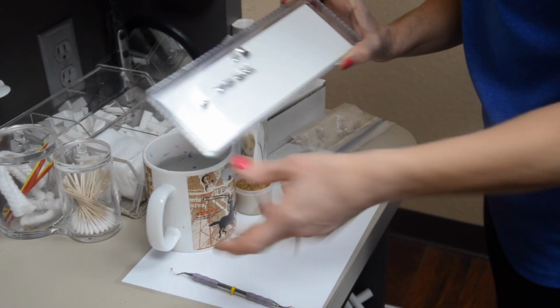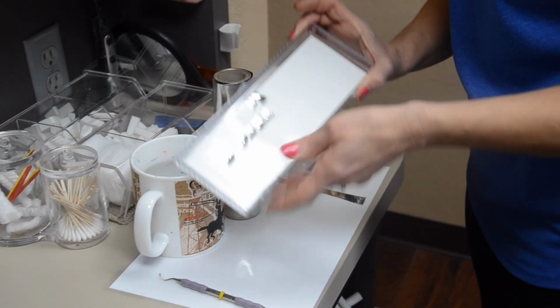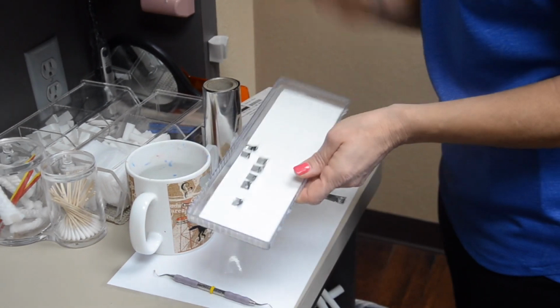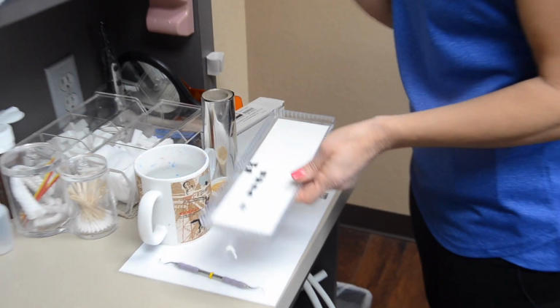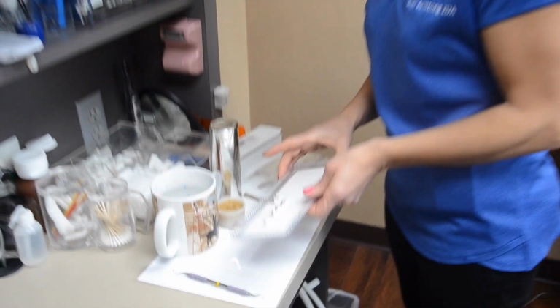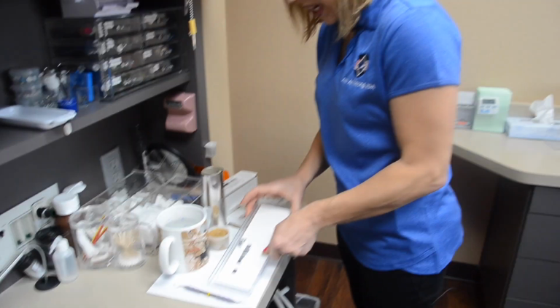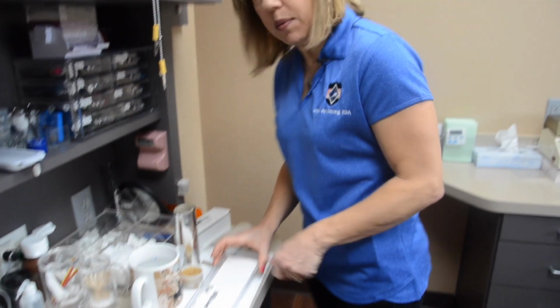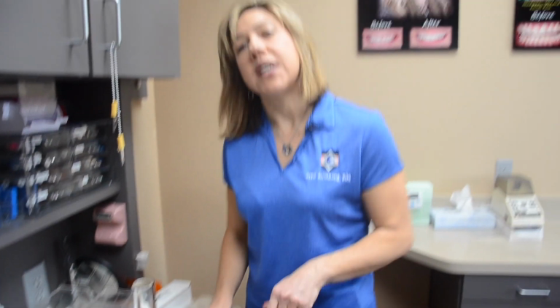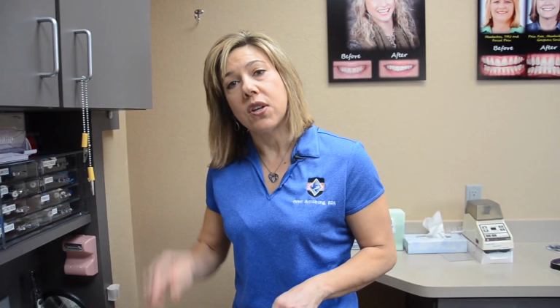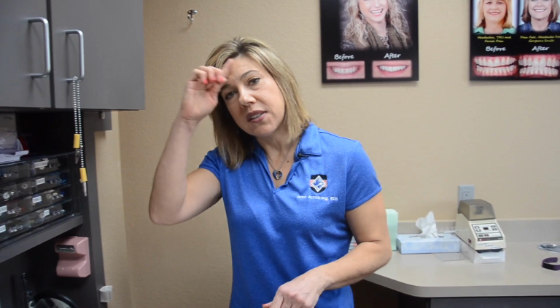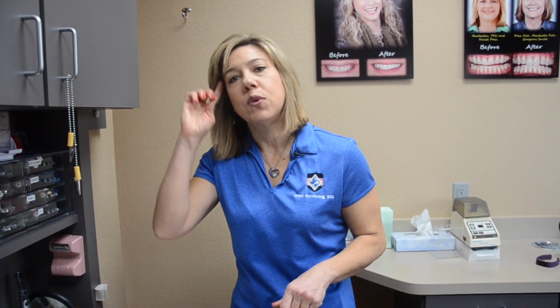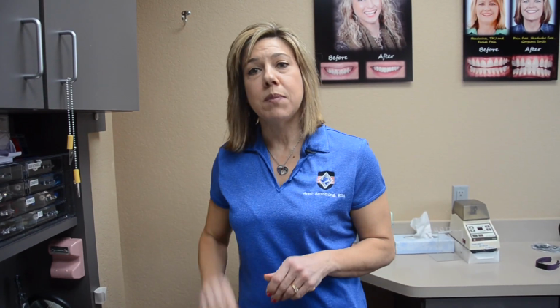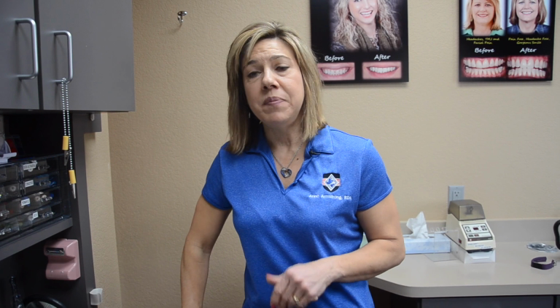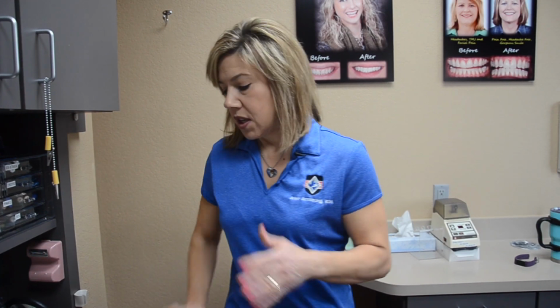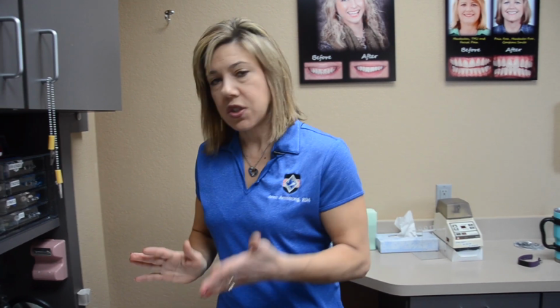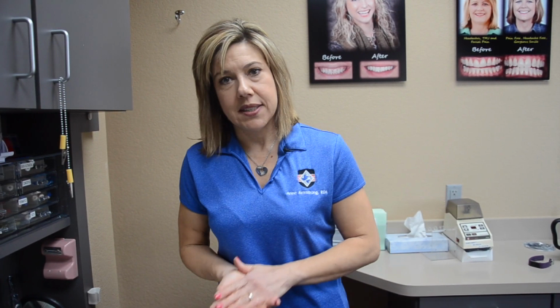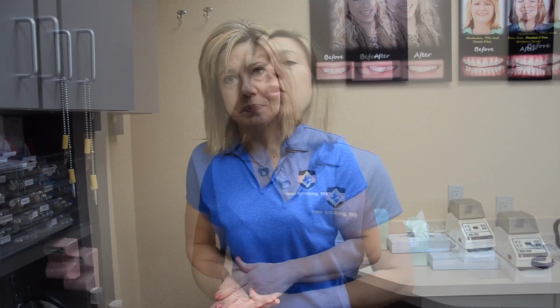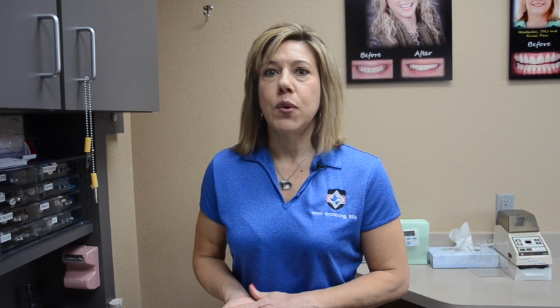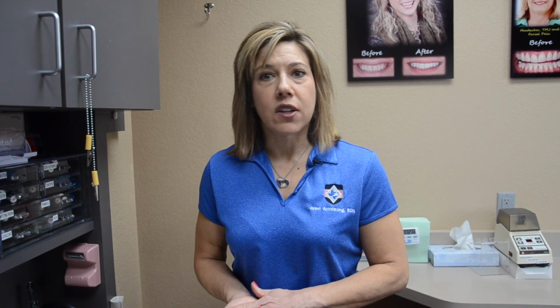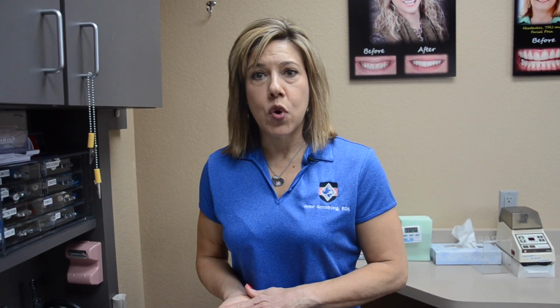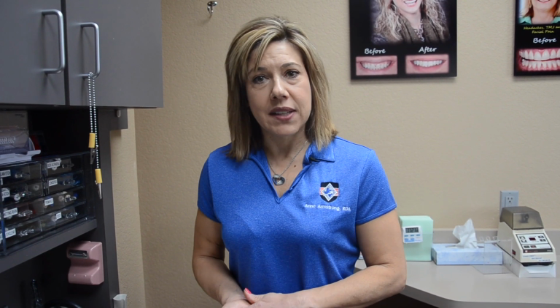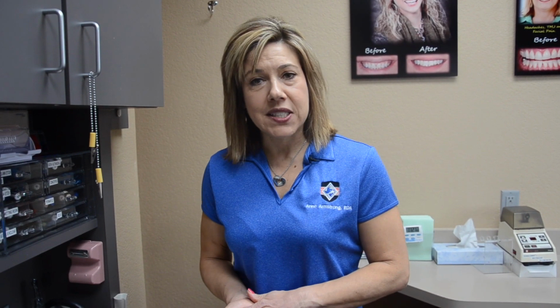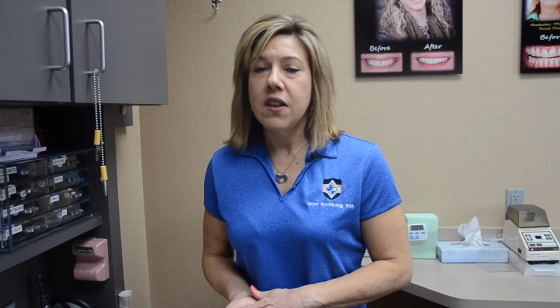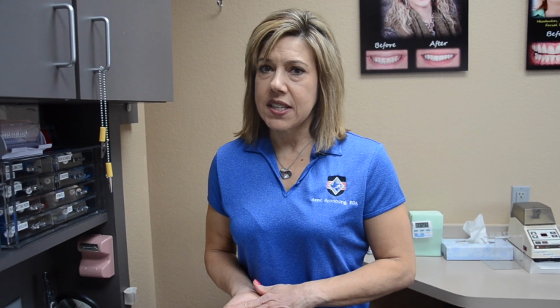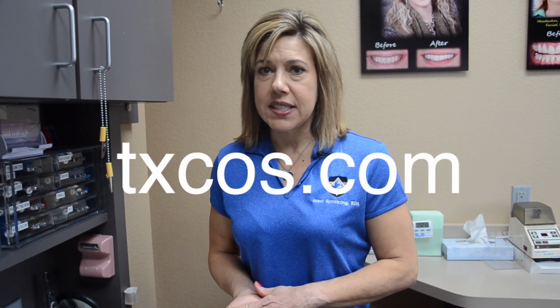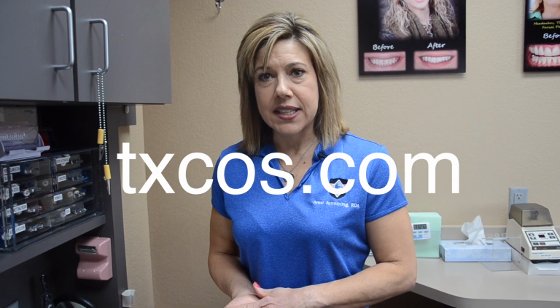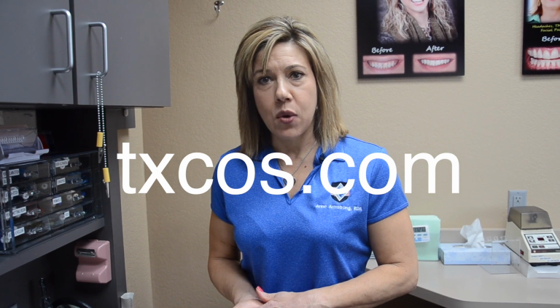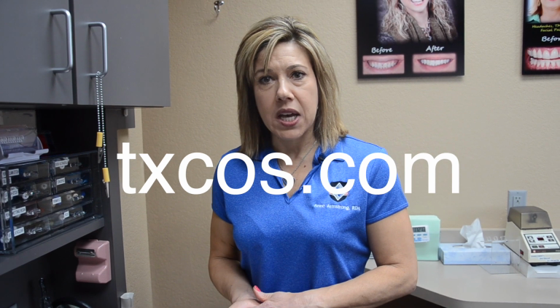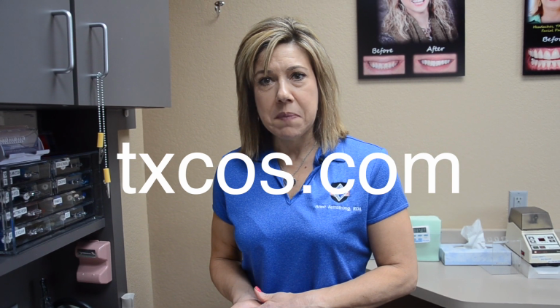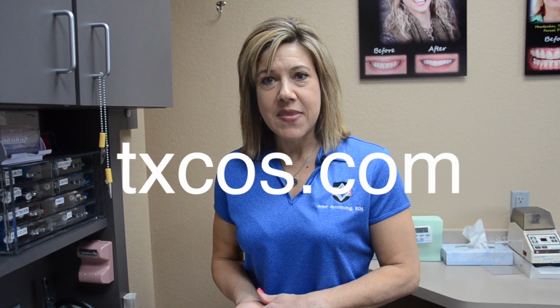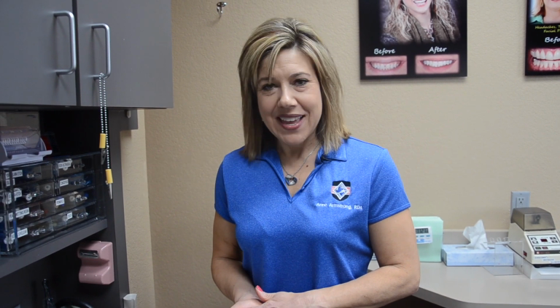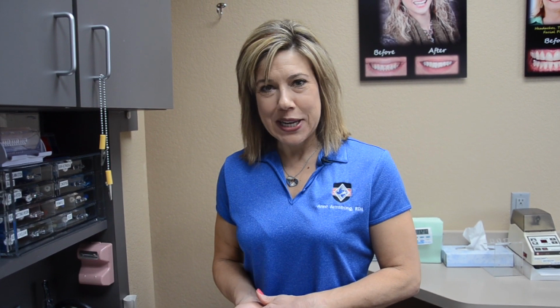Whenever your patients come in to get their C2O shim done, you're set. If you'd like to learn more about the Texas Center, visit us at txcos.com. Have a great day.